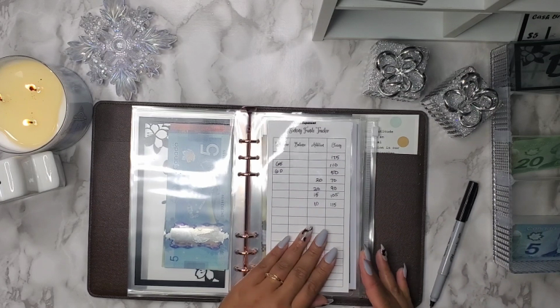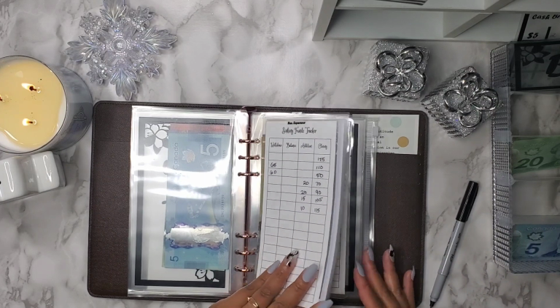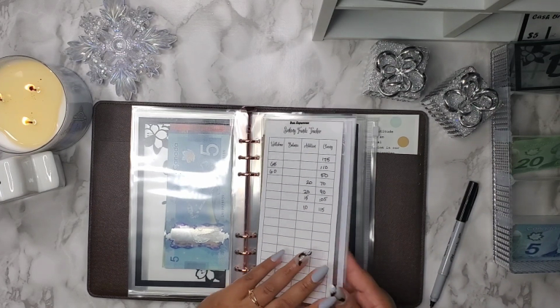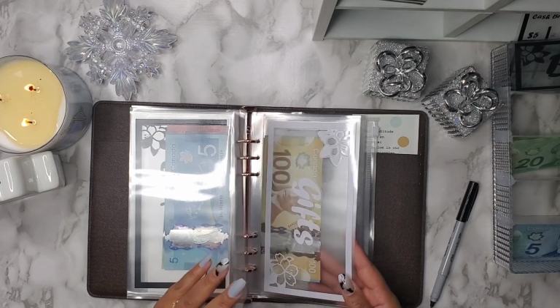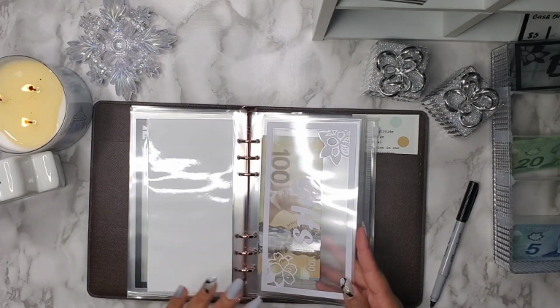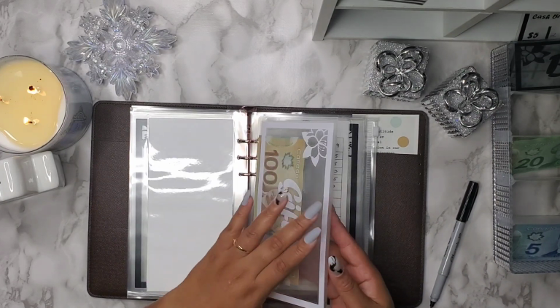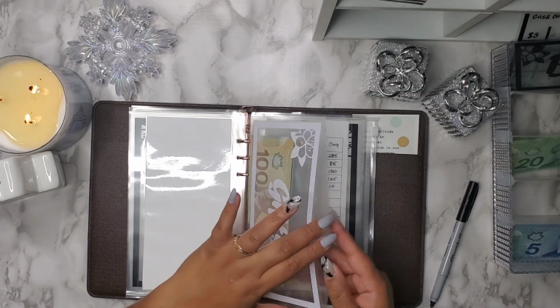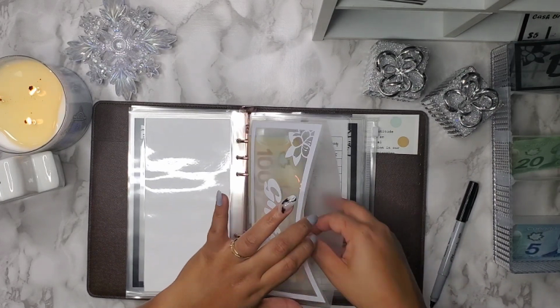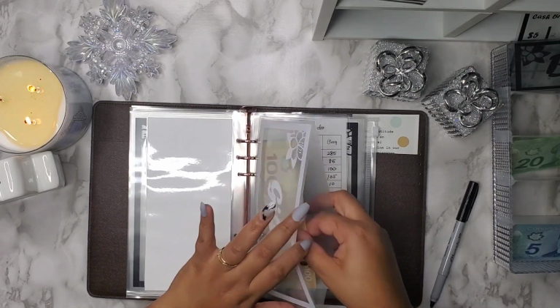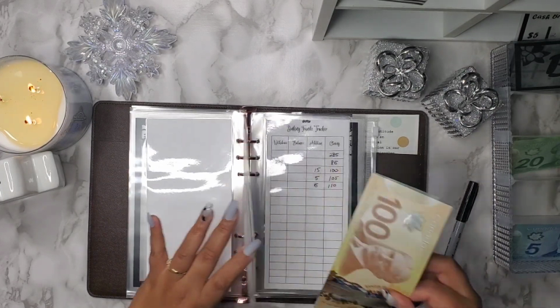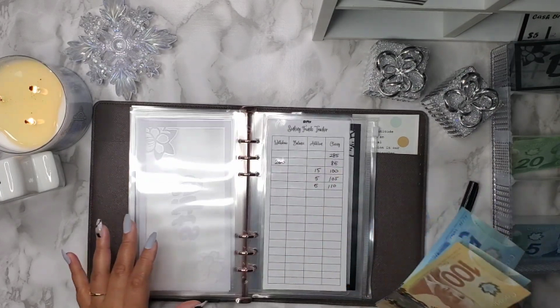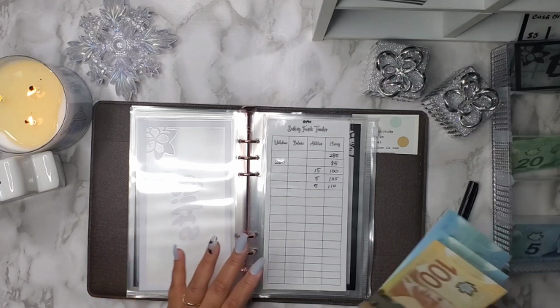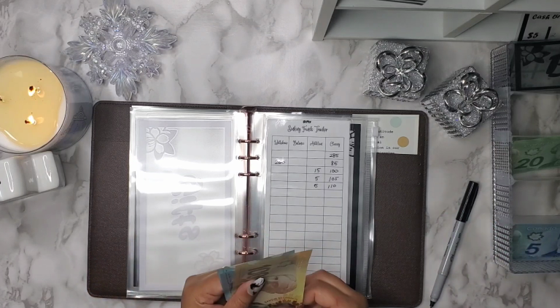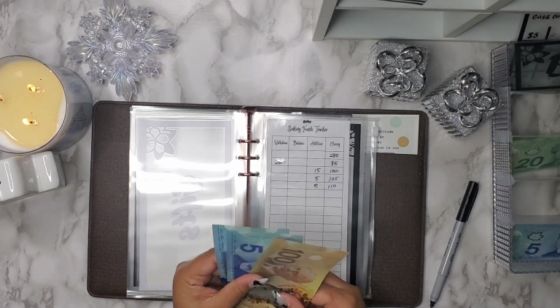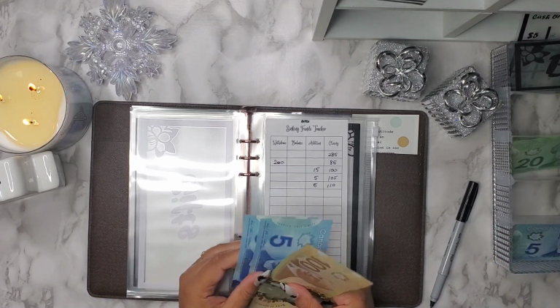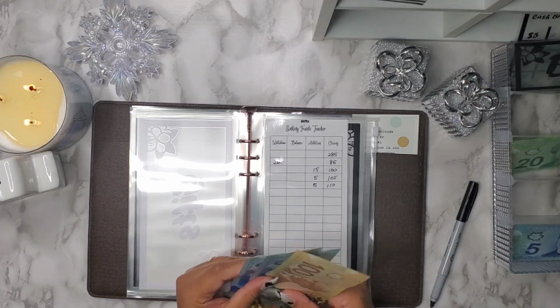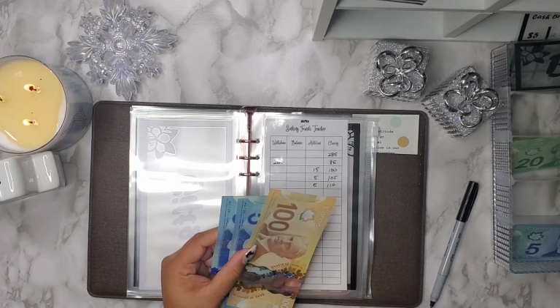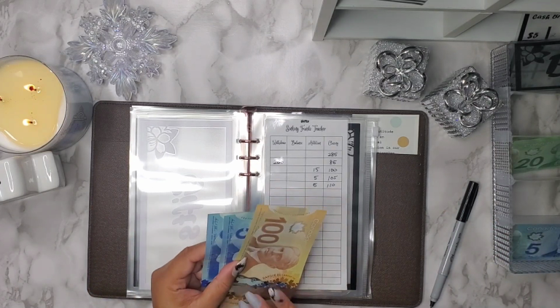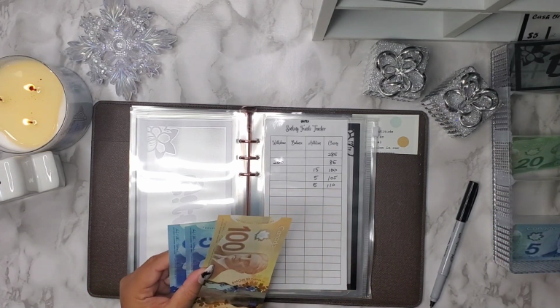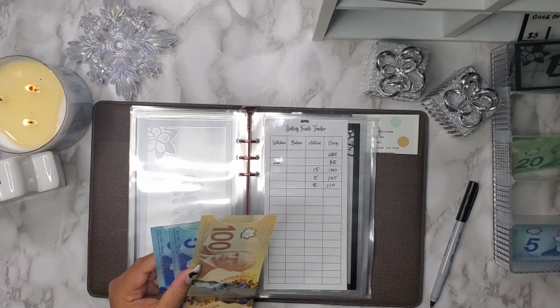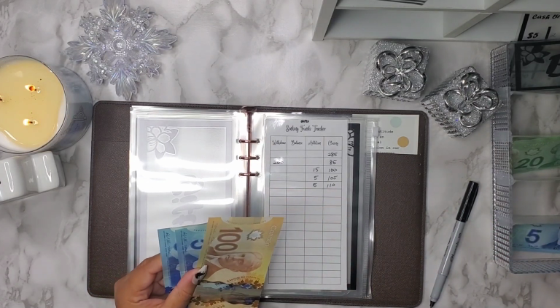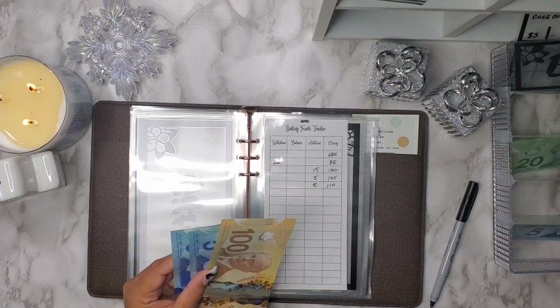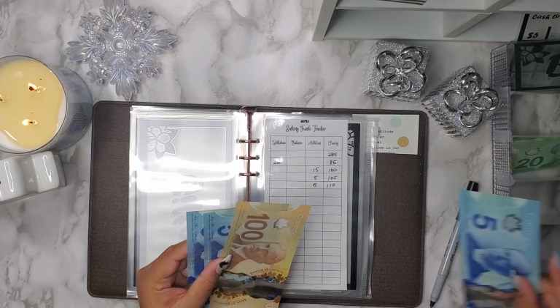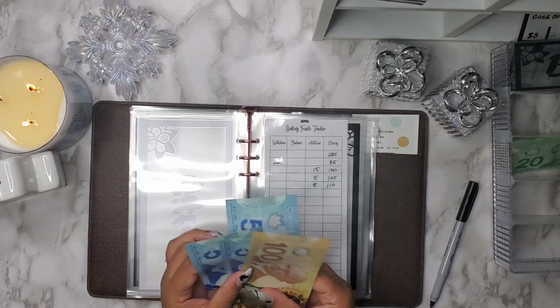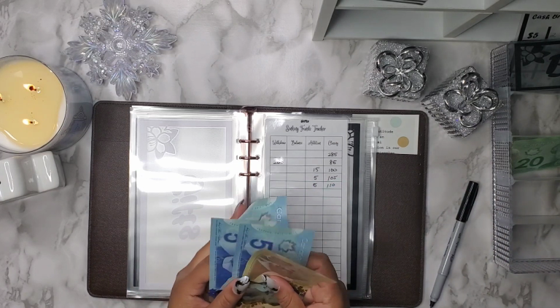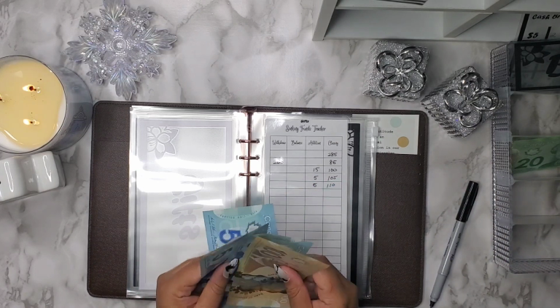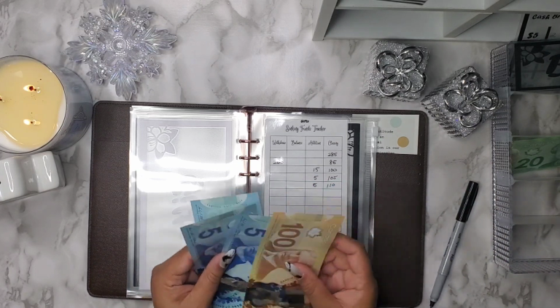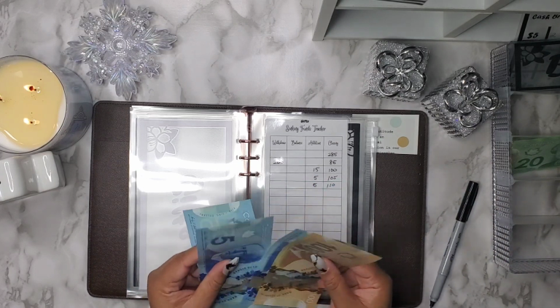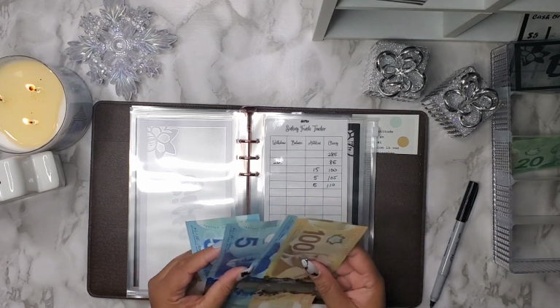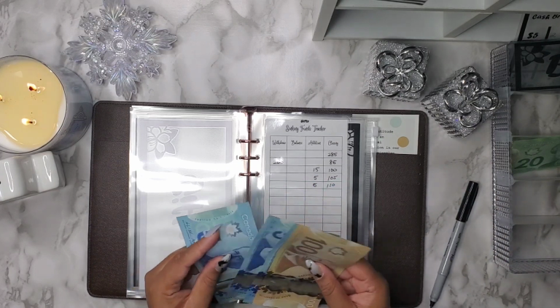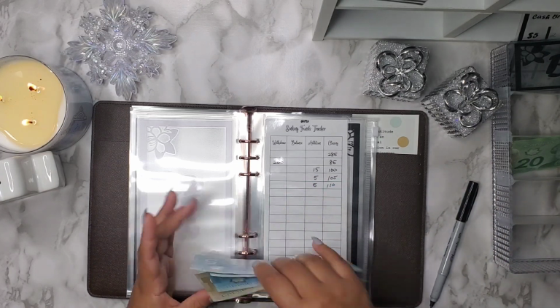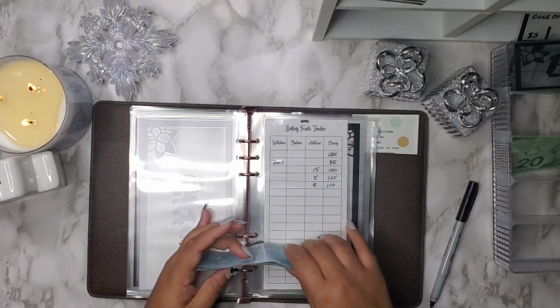Next is going to be for gifts. Gifts has $110 and I am going to be adding $5 to this, bringing gifts up to $115.